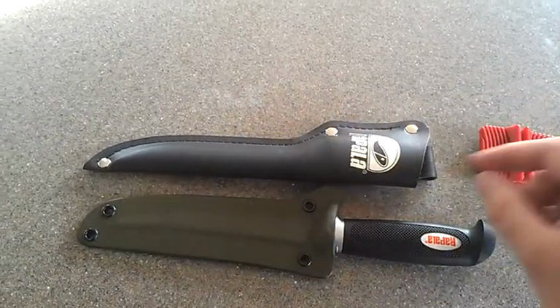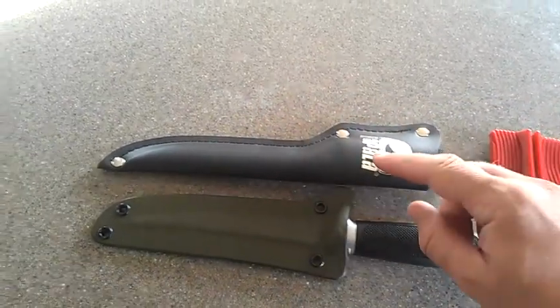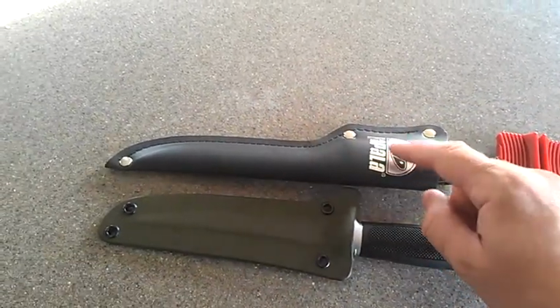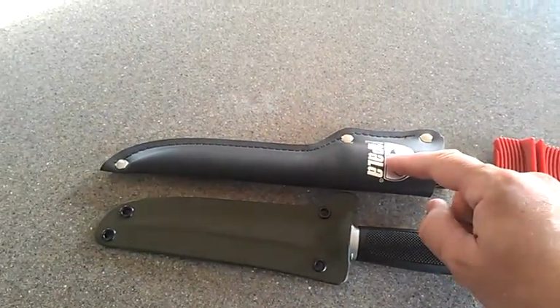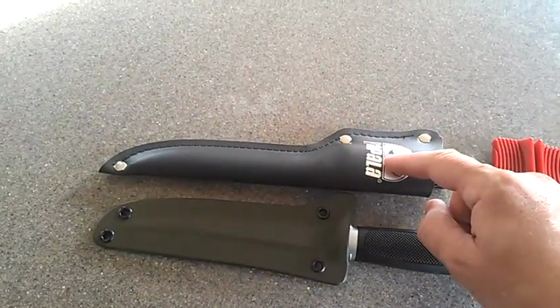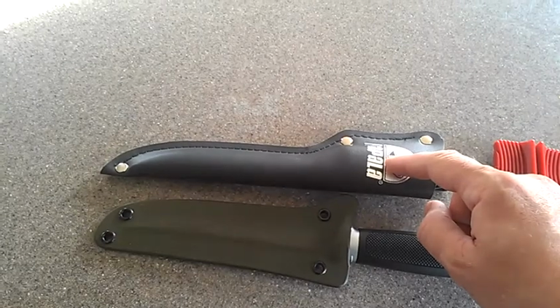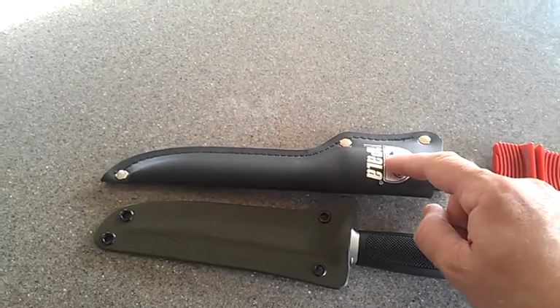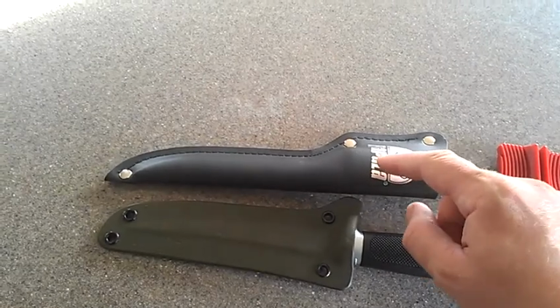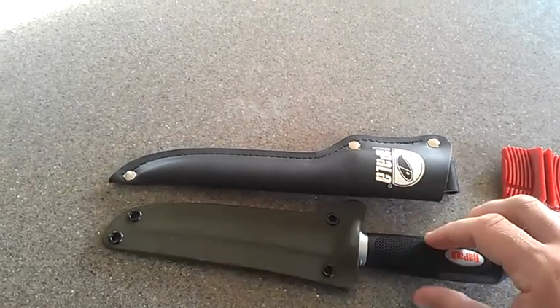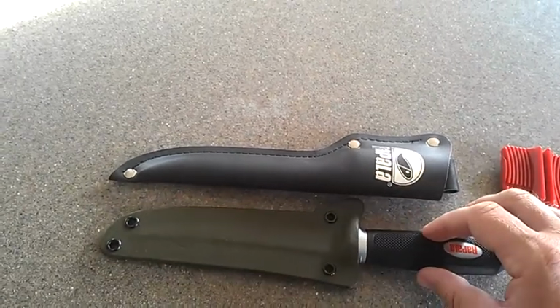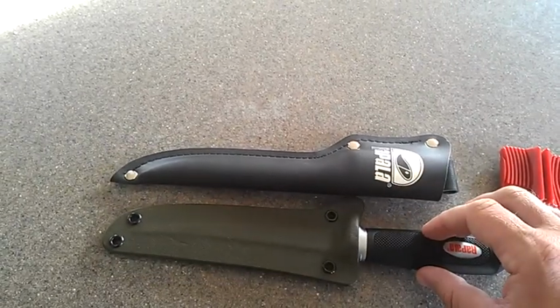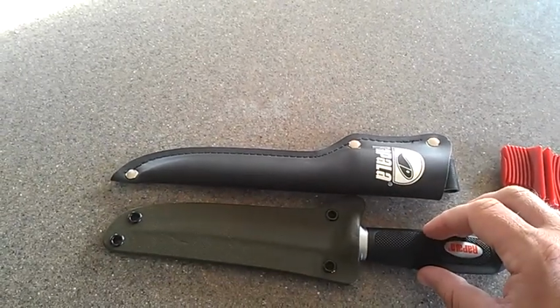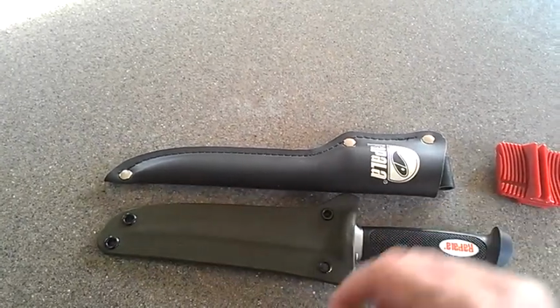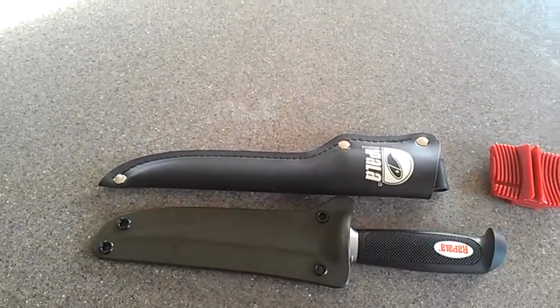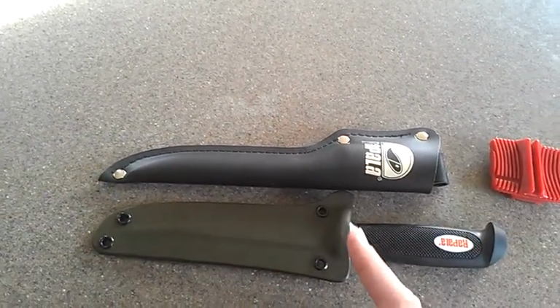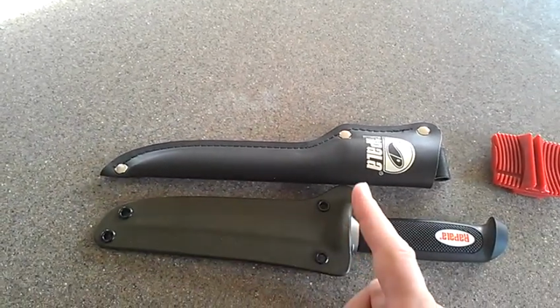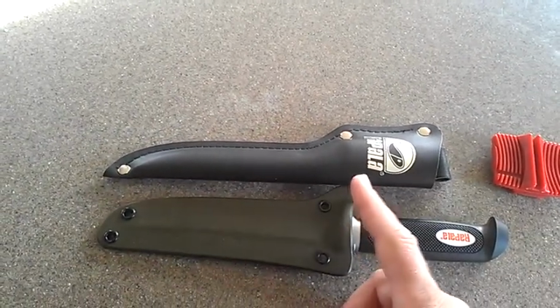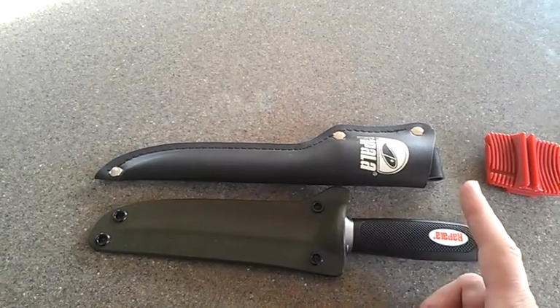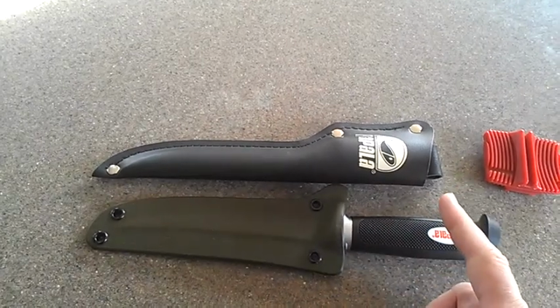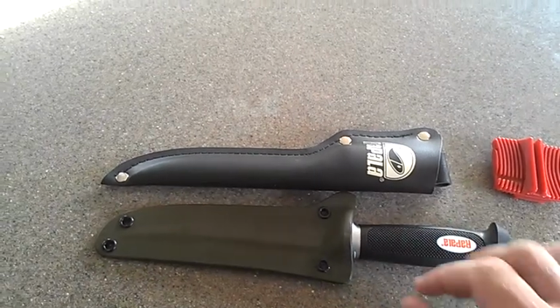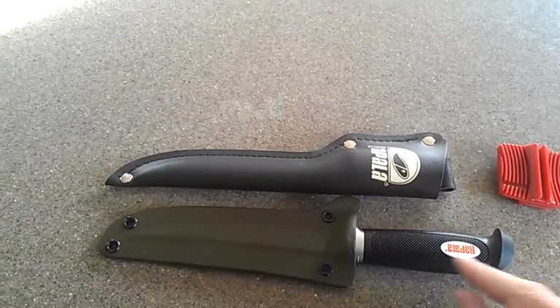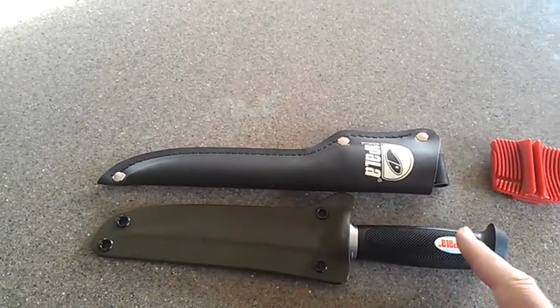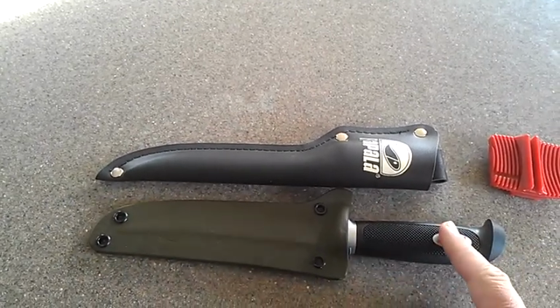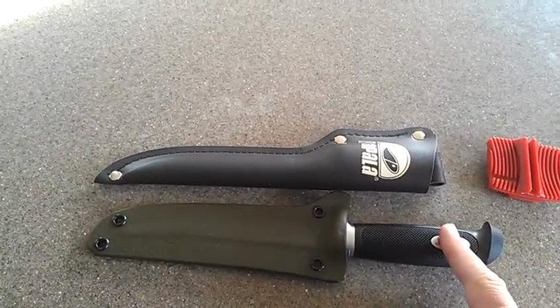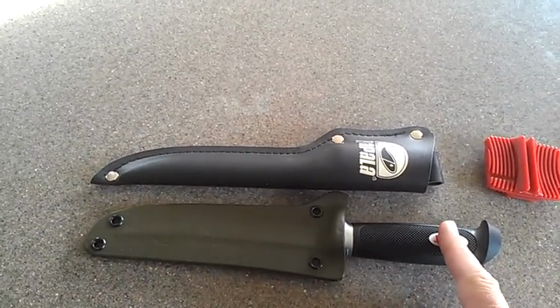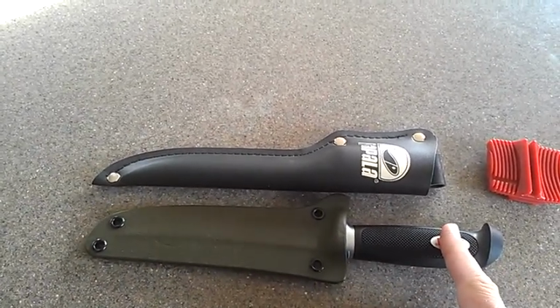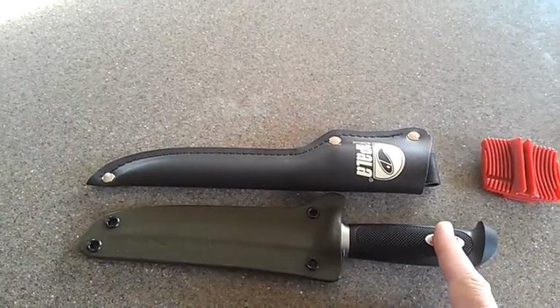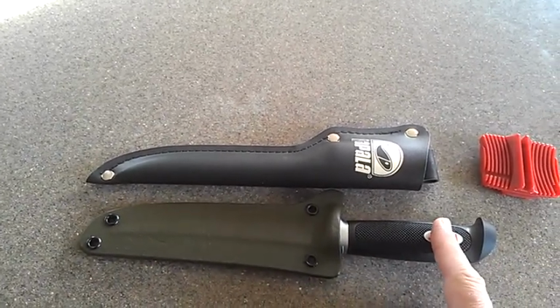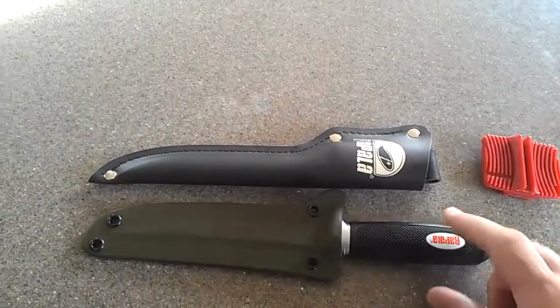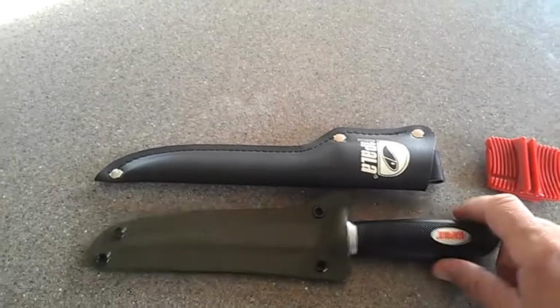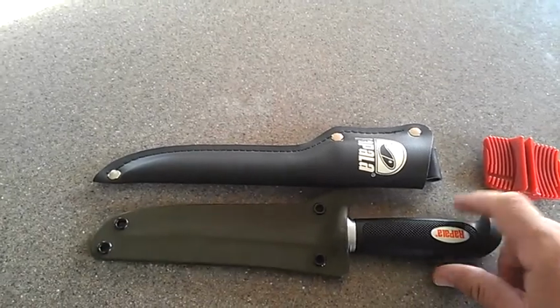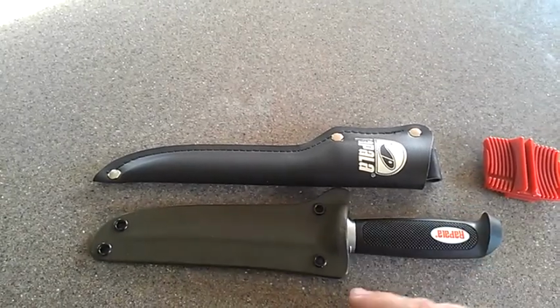This is the original sheath that came with it. You can see how much longer it is by far. It covers up the knife all the way to here, so you can just barely get a grip on it.